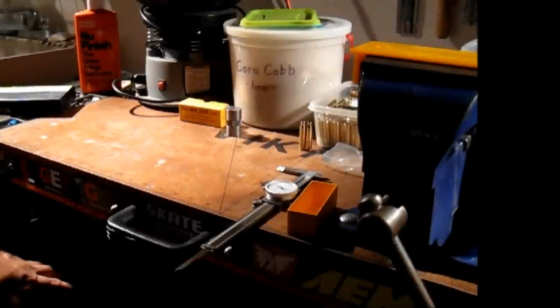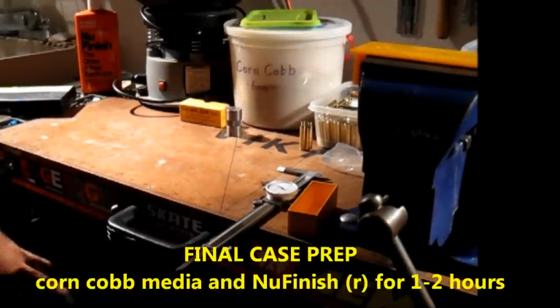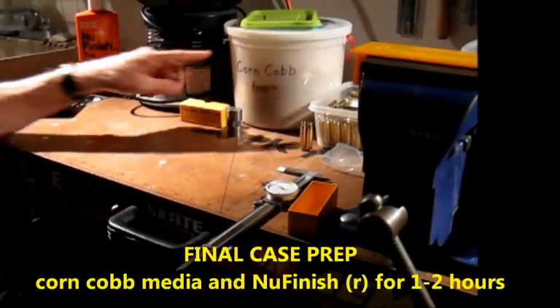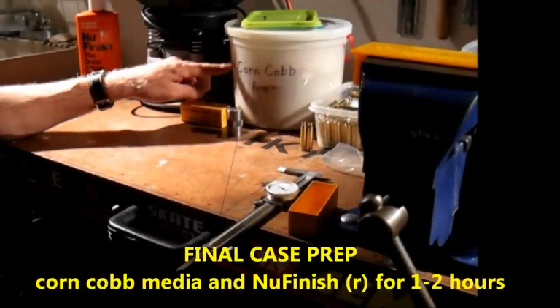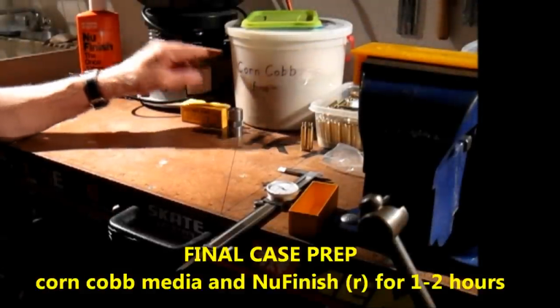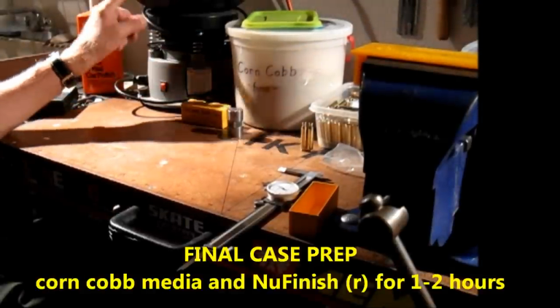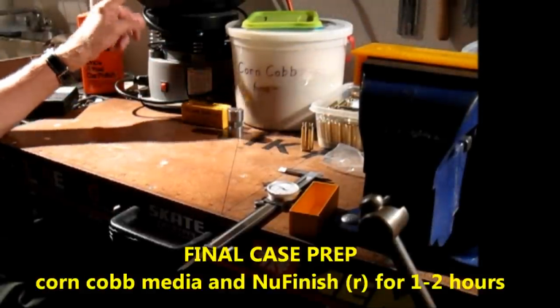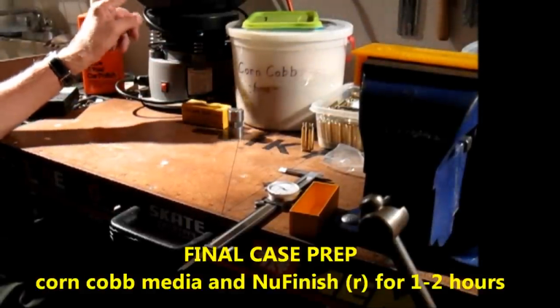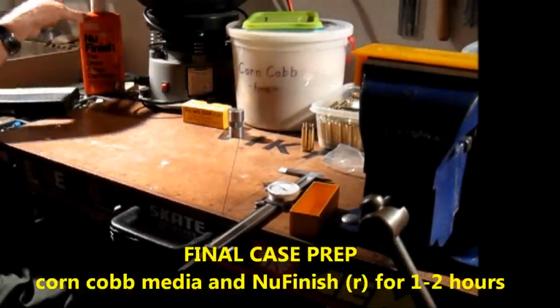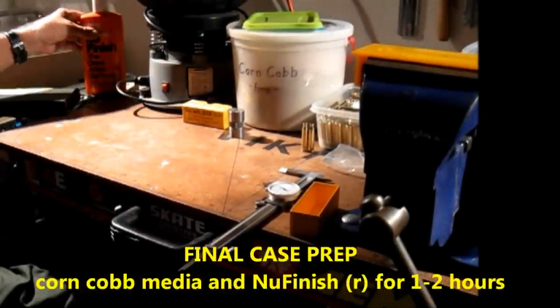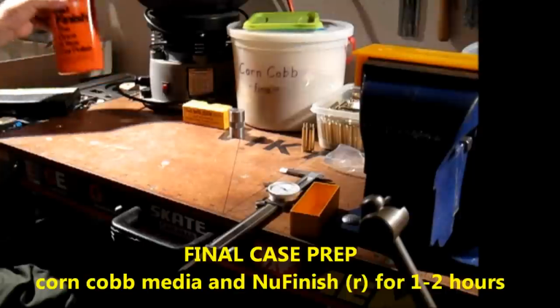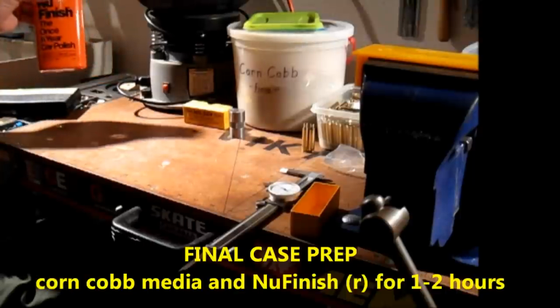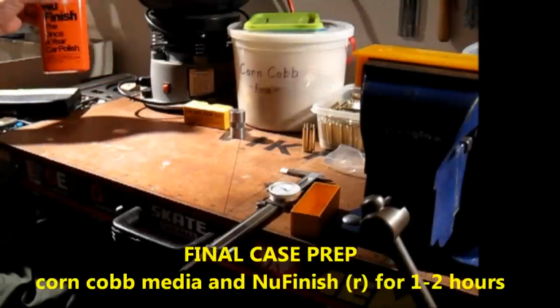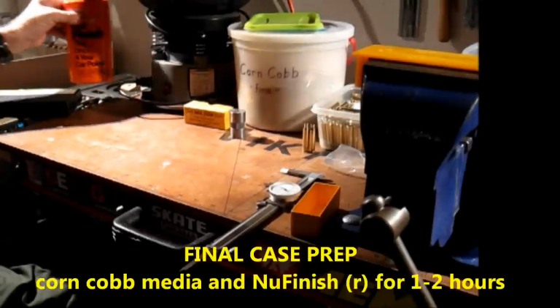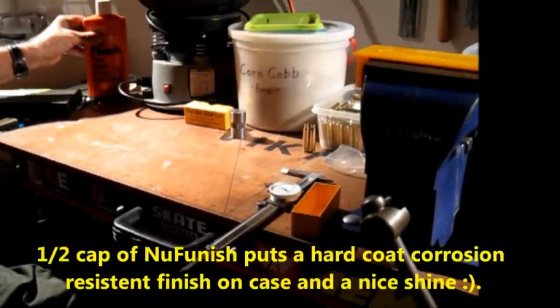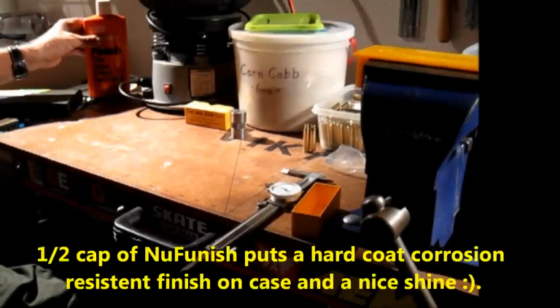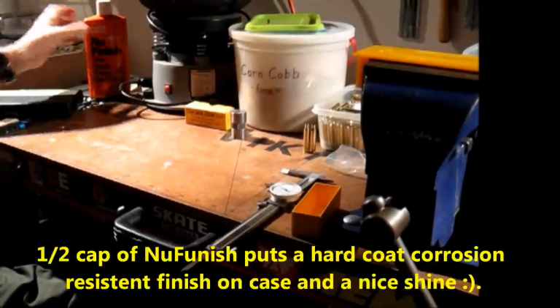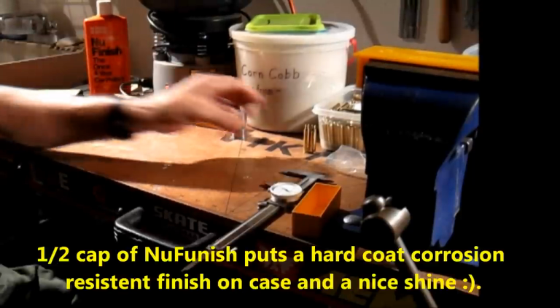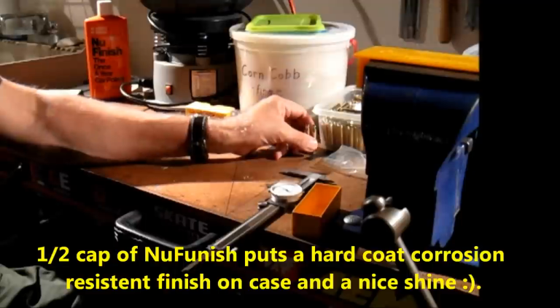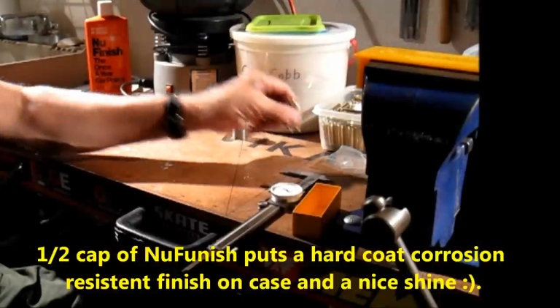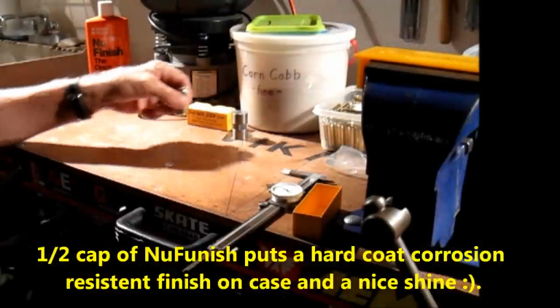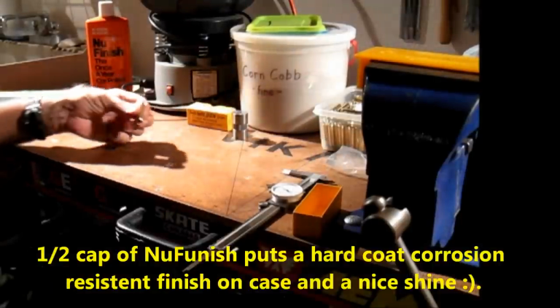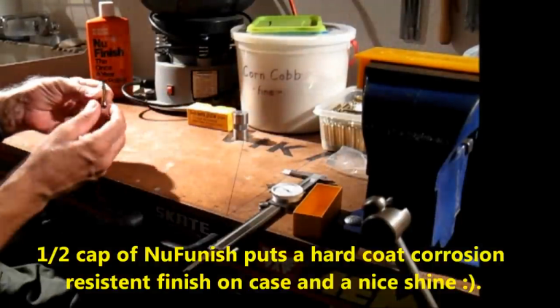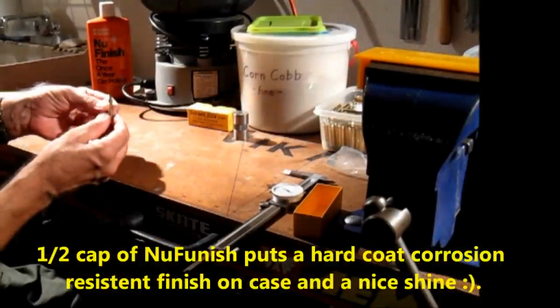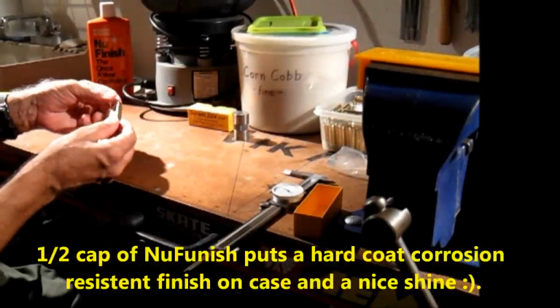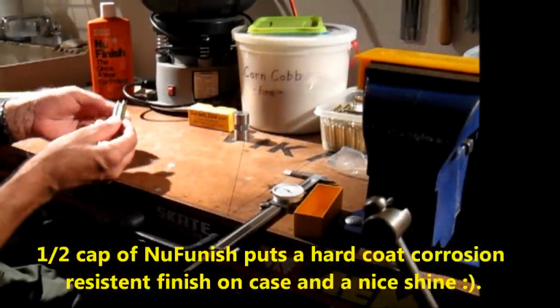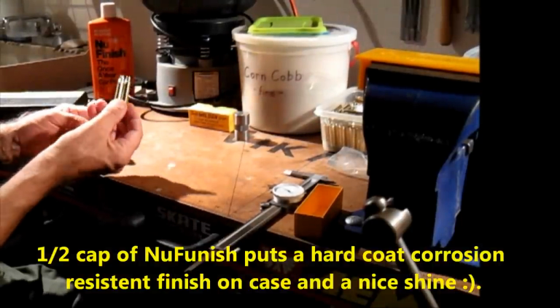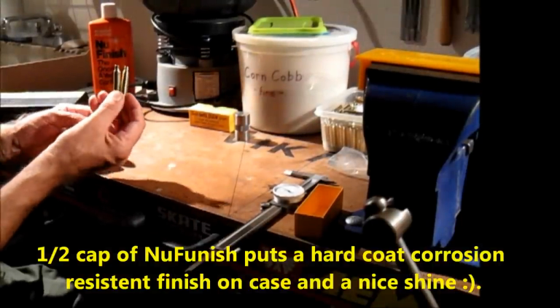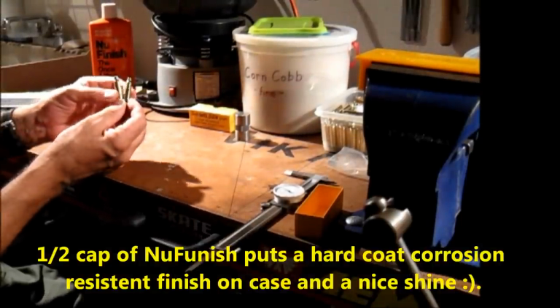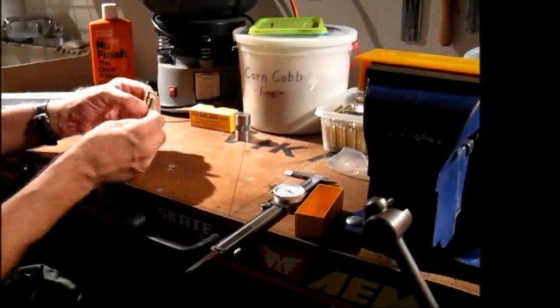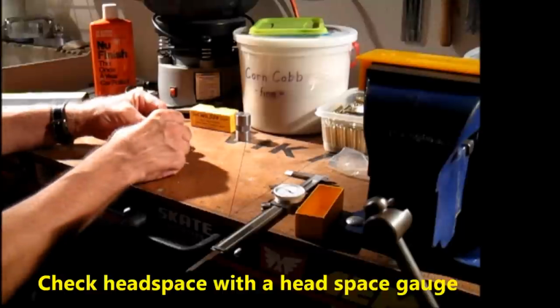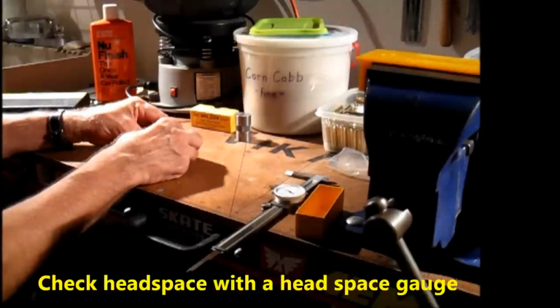Now it's time to check the work. I go for a second tumbling in the finer corncob. Use a little bit of car polish — pour a little in, tumble it around, then drop the cases in after about five minutes. Tumble for a couple of hours. These things come out better than new — they are shiny, like gold.